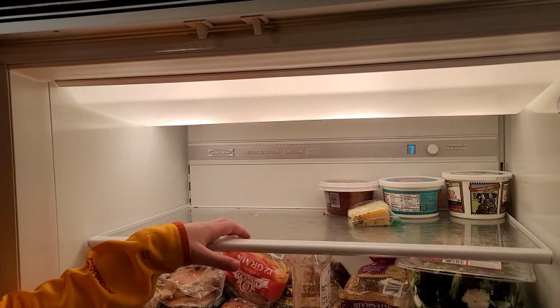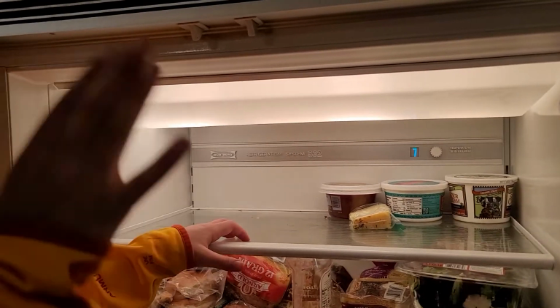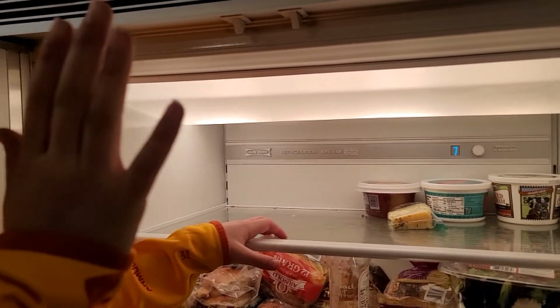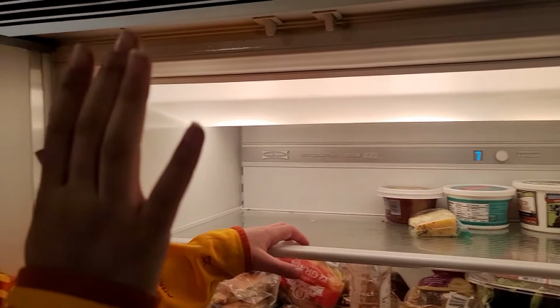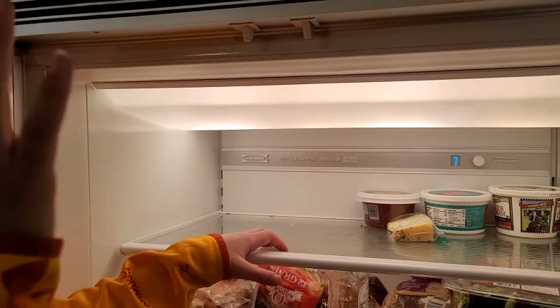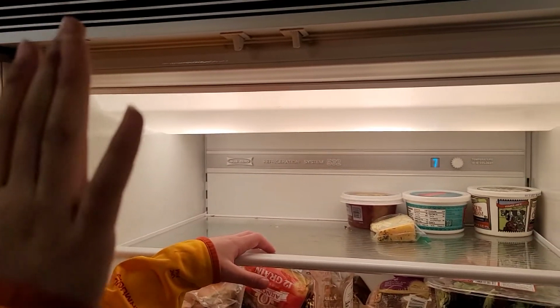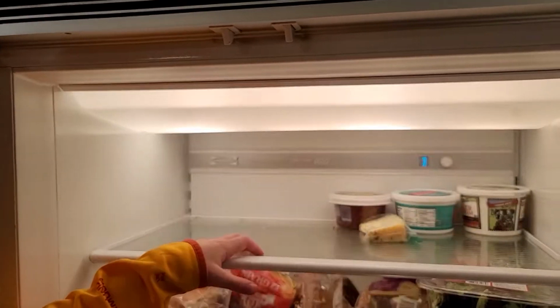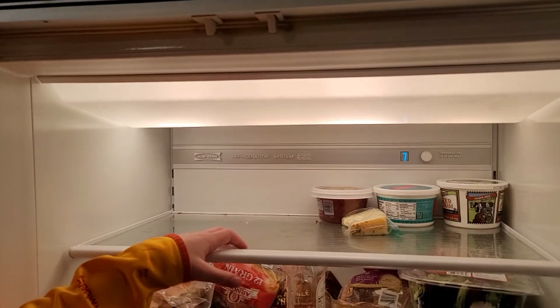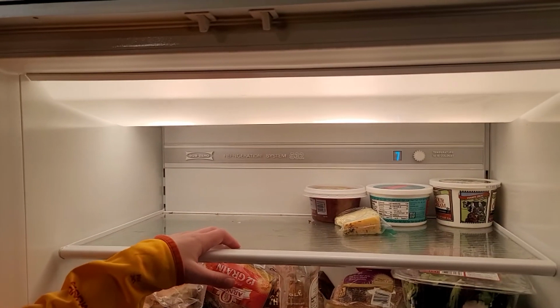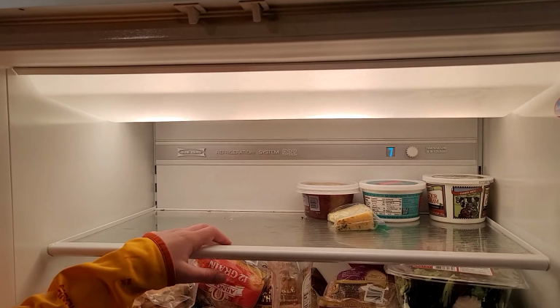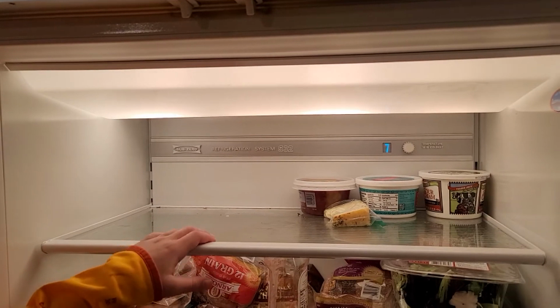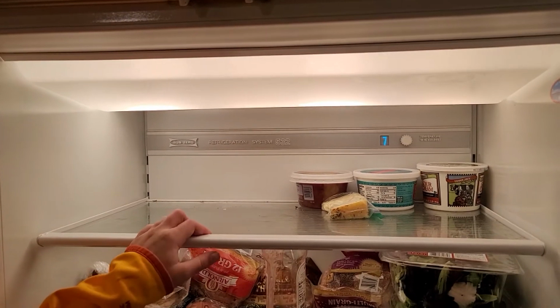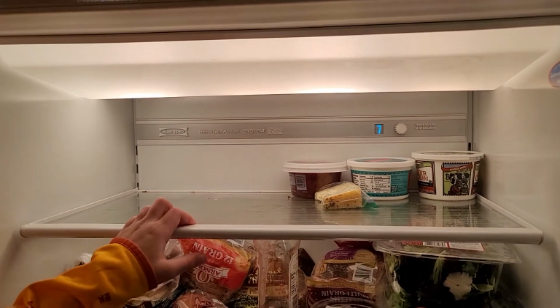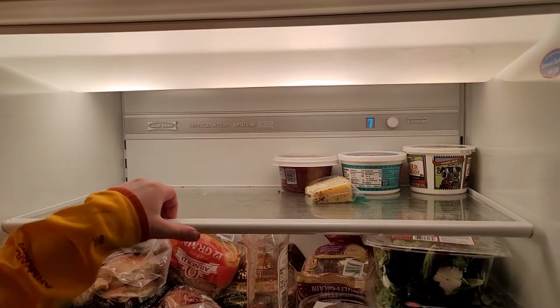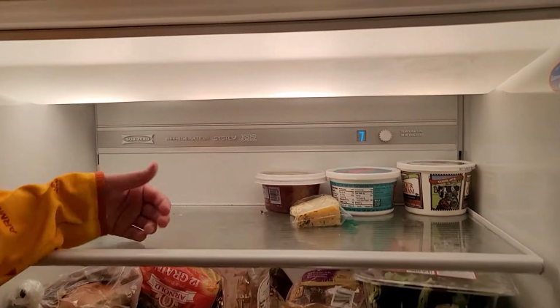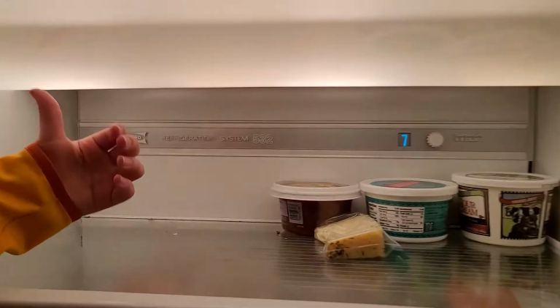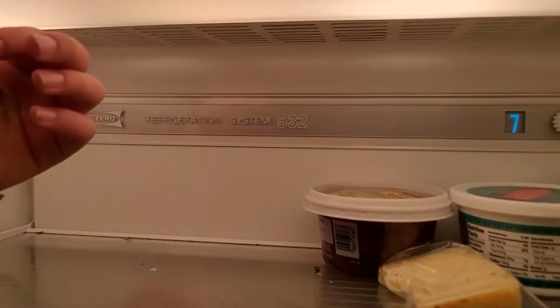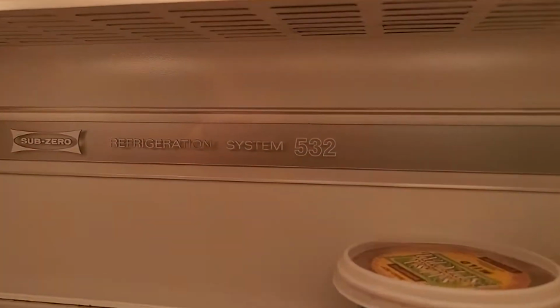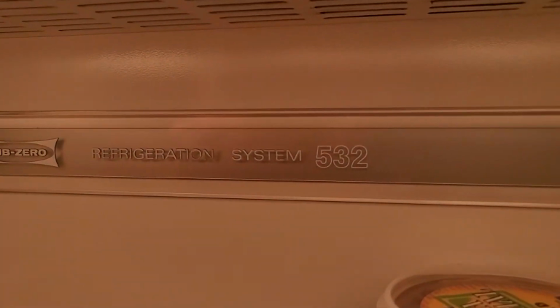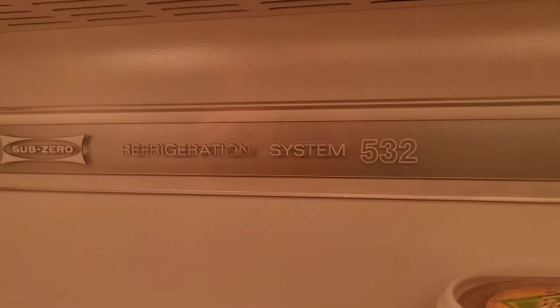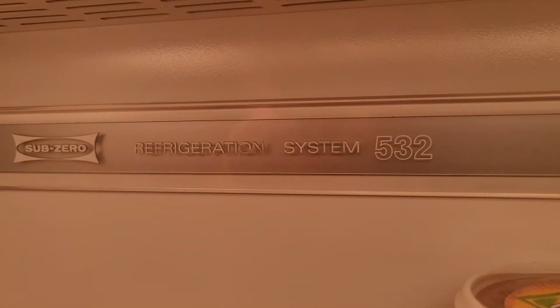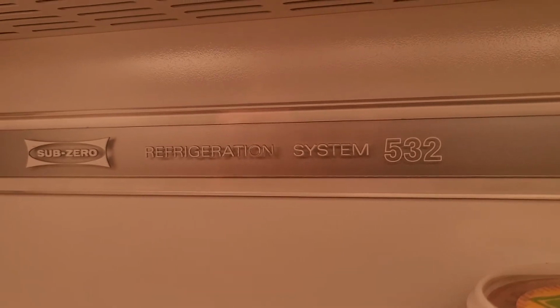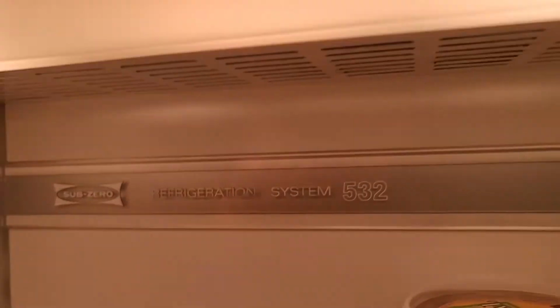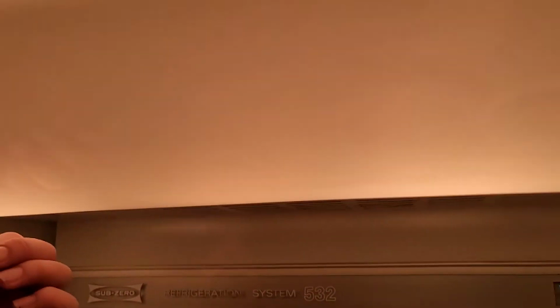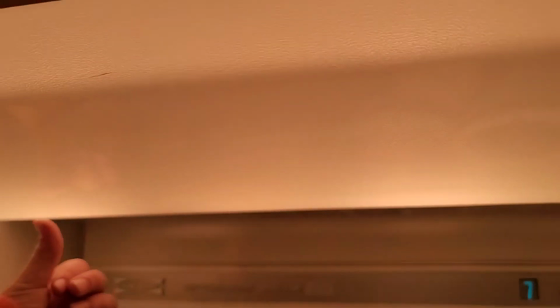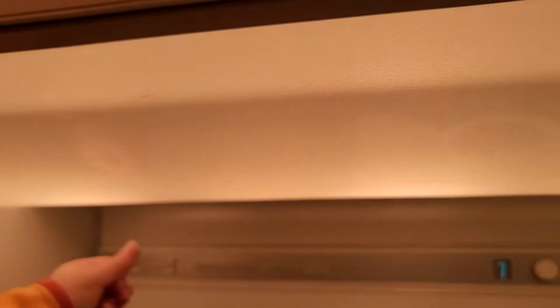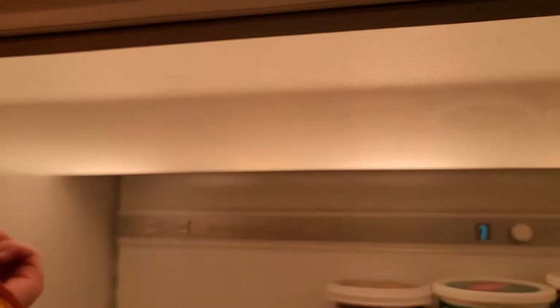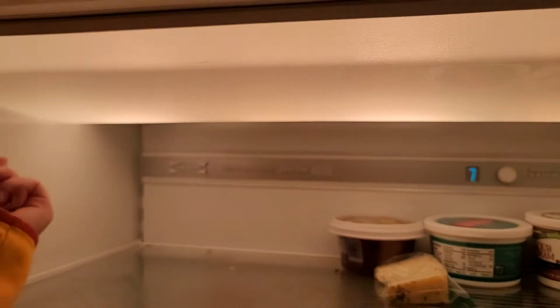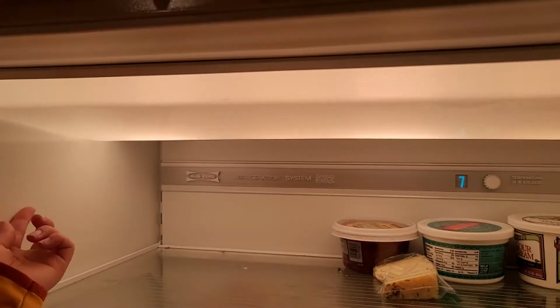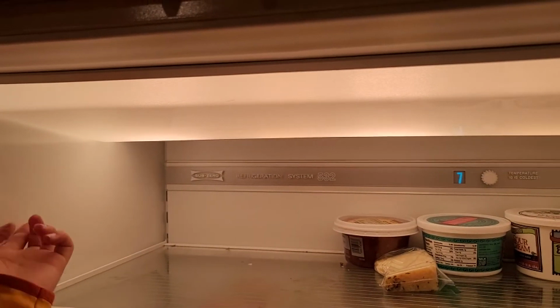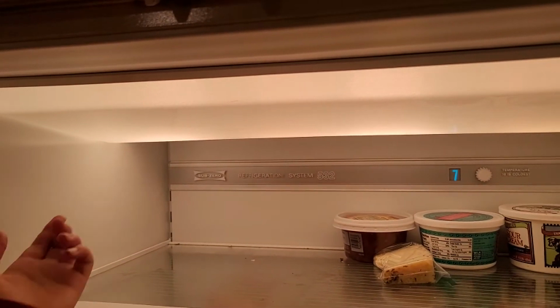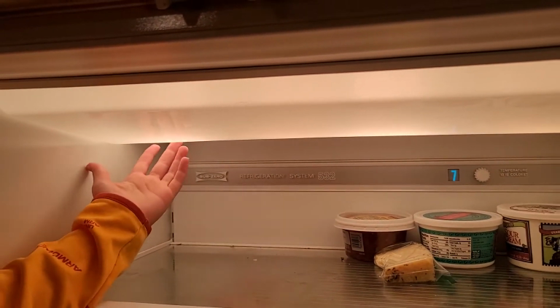This is the Sub-Zero Fridge 500 and I'm going to be showing you how to take down this light cover. It's an older model, not a new one — not the kind with LED ones on the side, so you can't get those ones off.